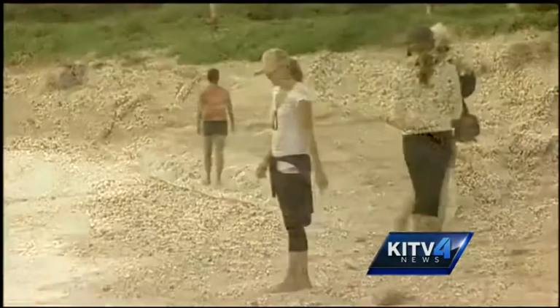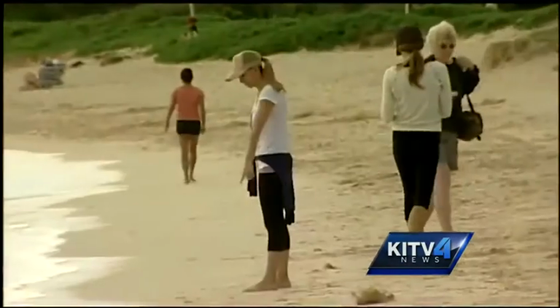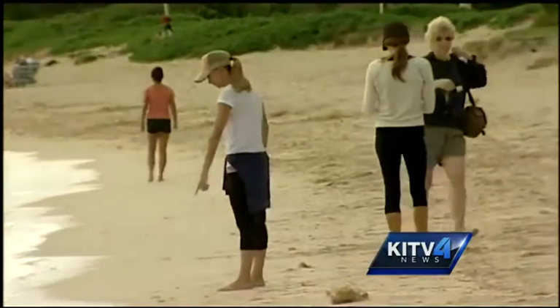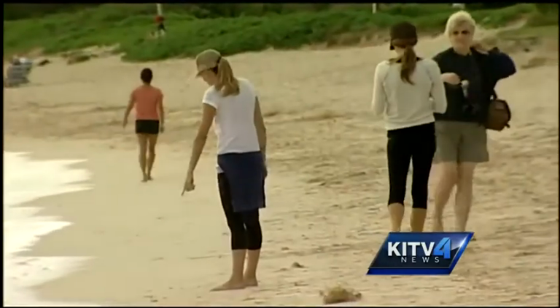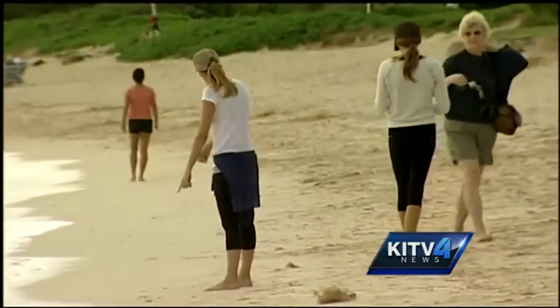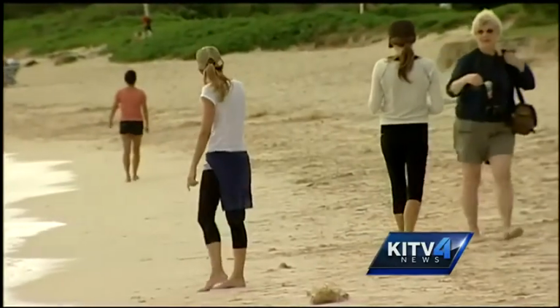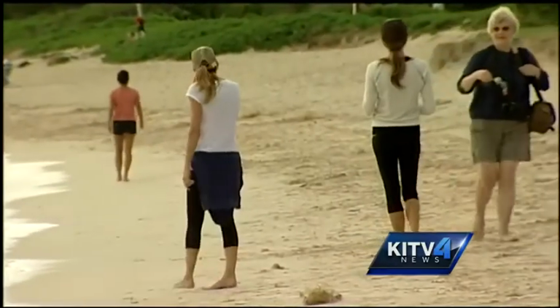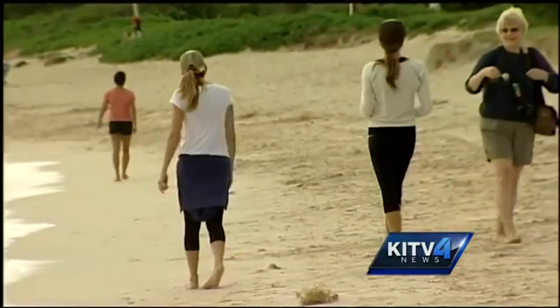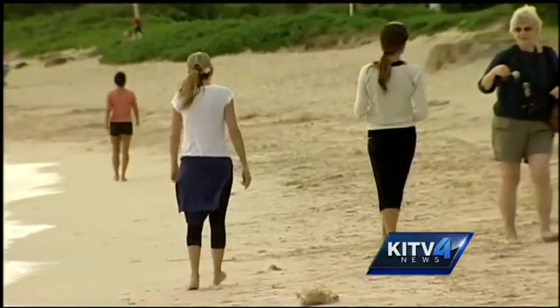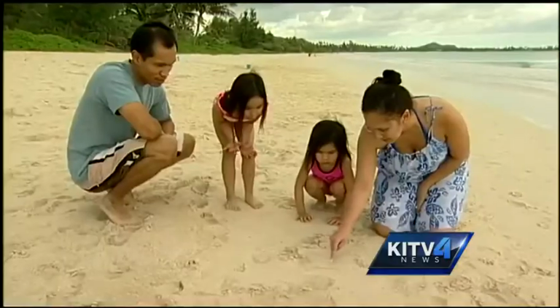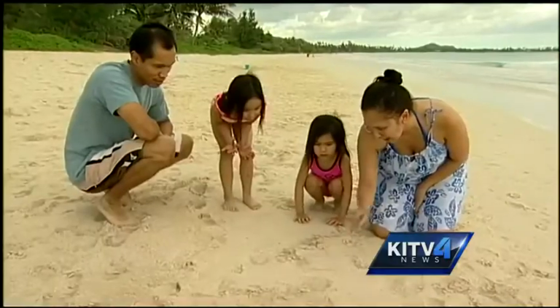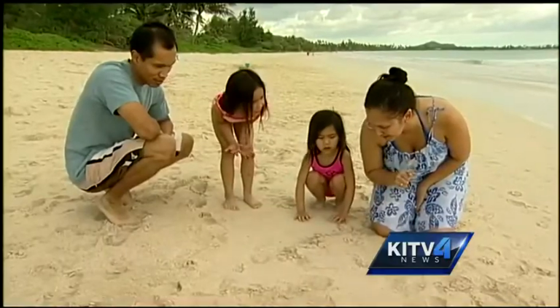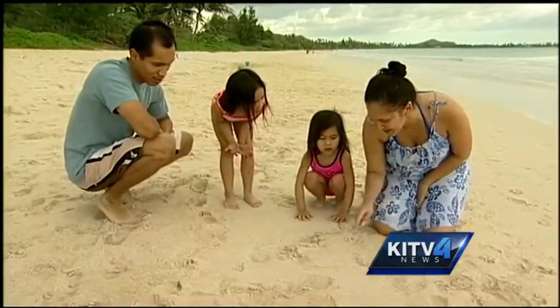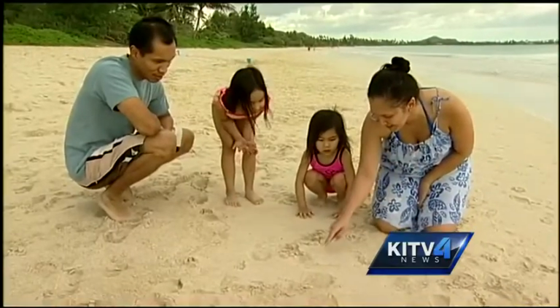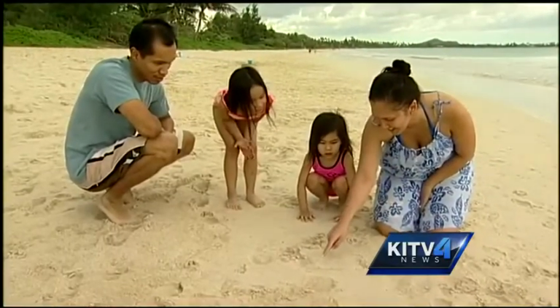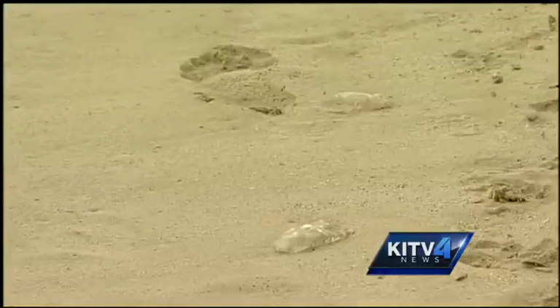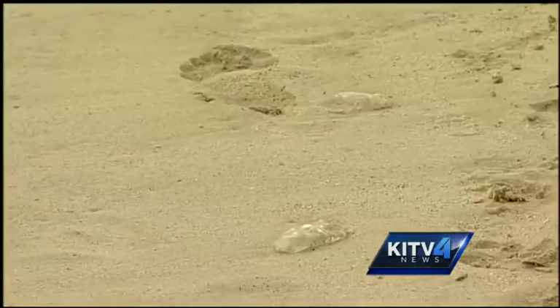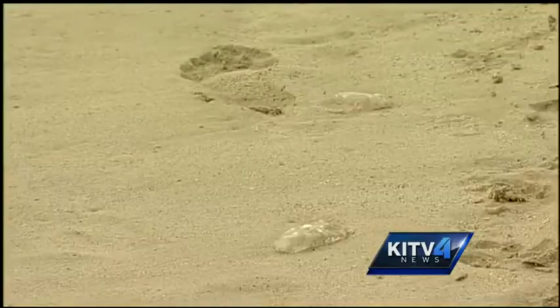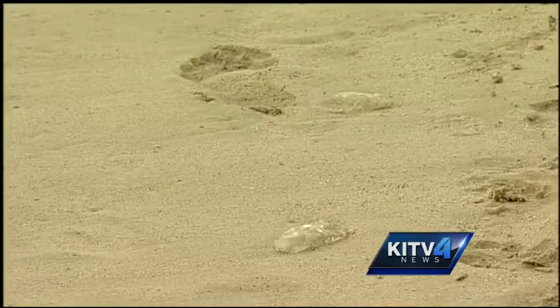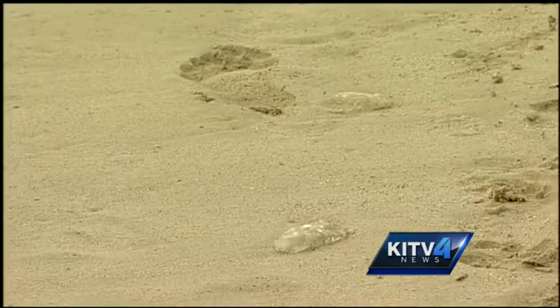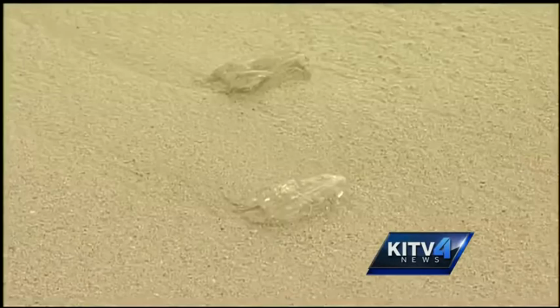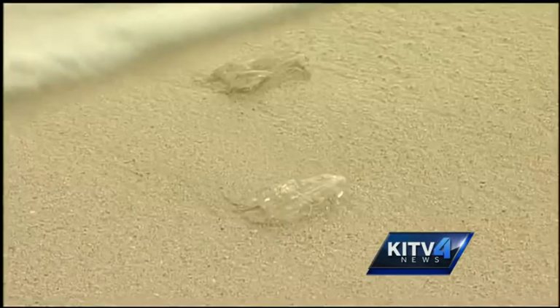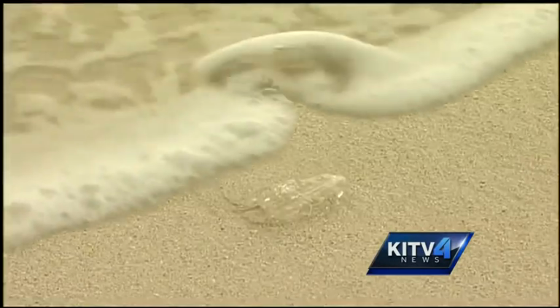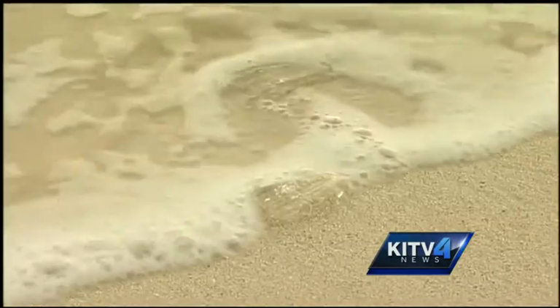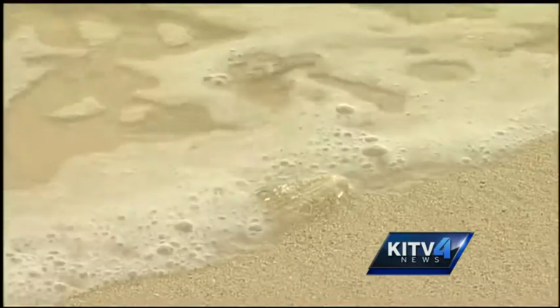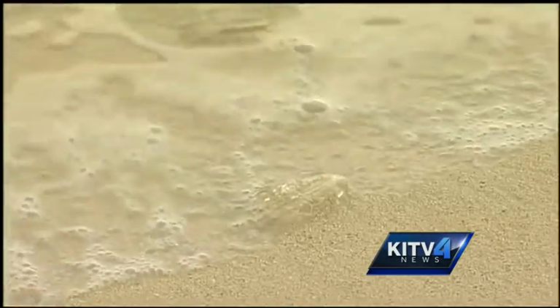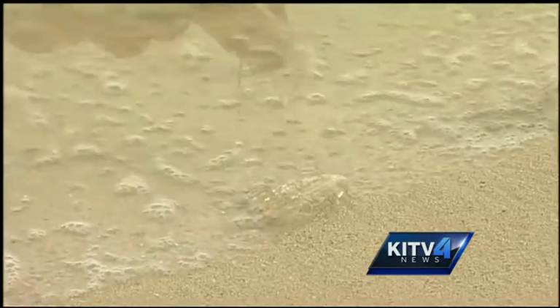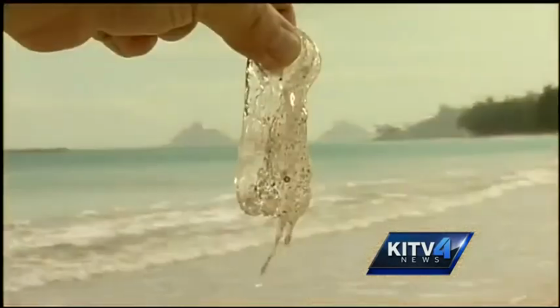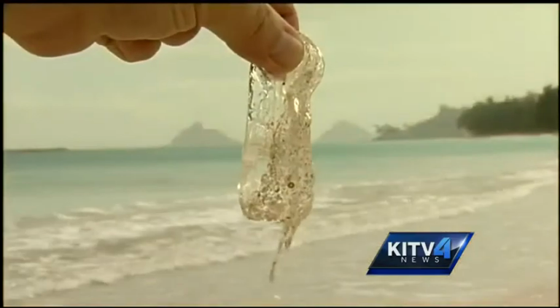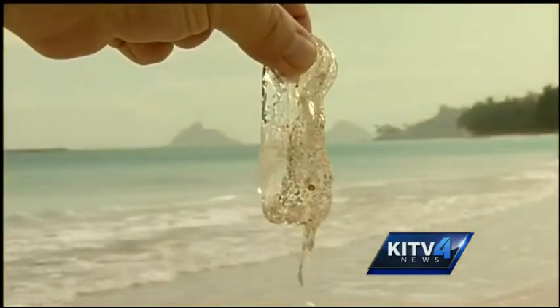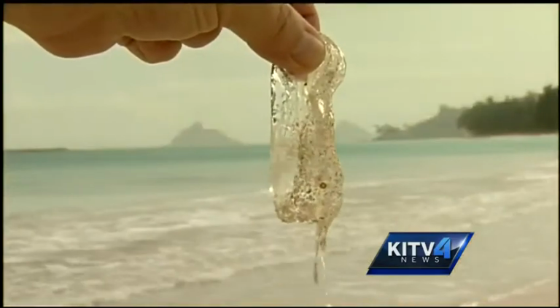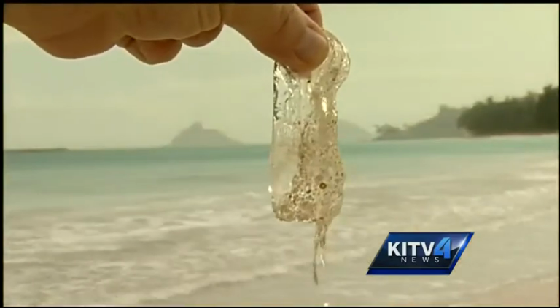And then realized that they were box jellyfish — crazy. I've never seen them before on Kailua Beach. There were so many that the city and county of Honolulu issued a jellyfish warning for the beaches in Lanikai and in Kailua.